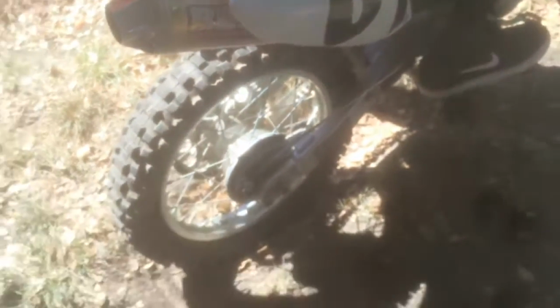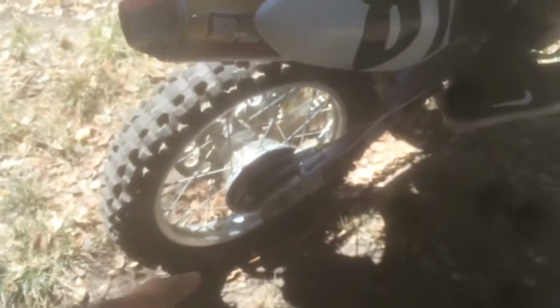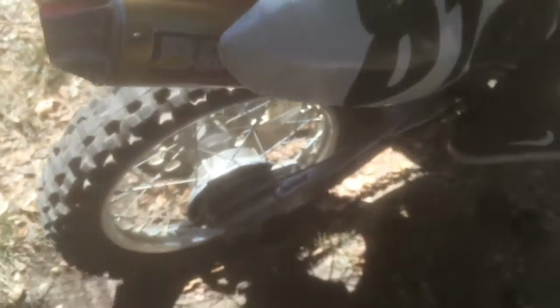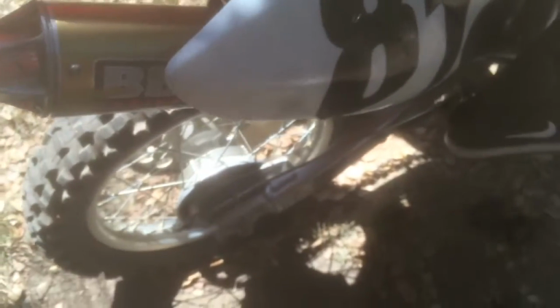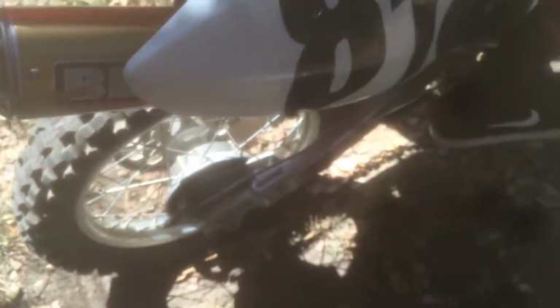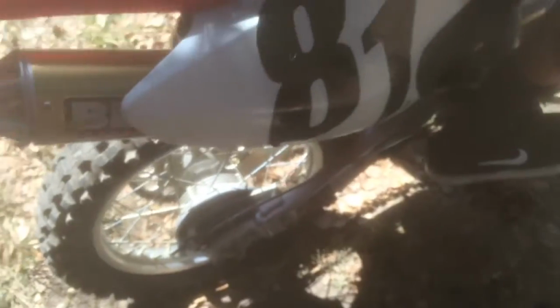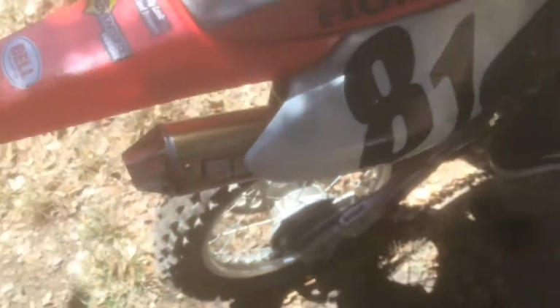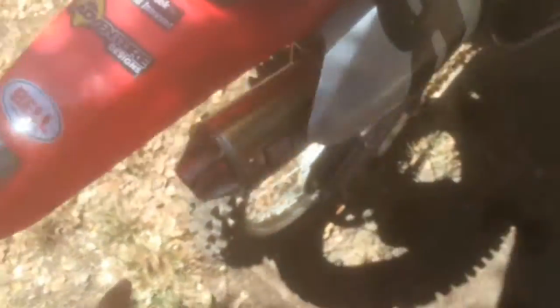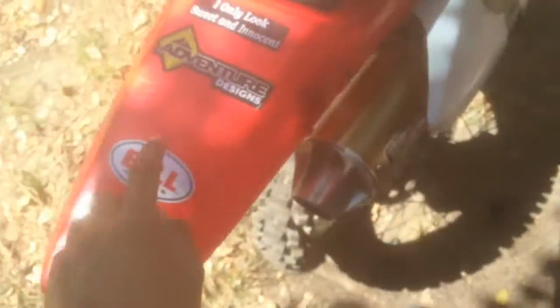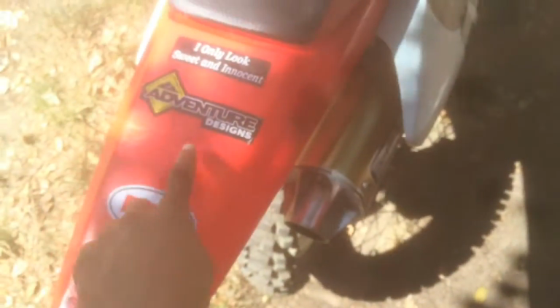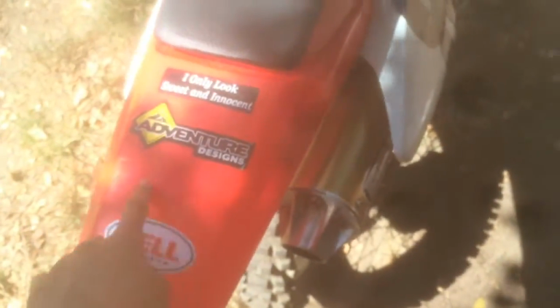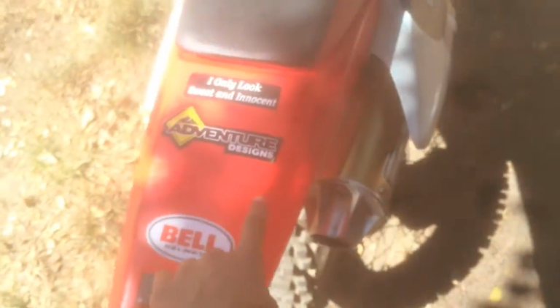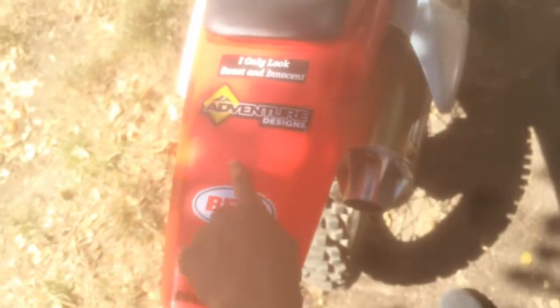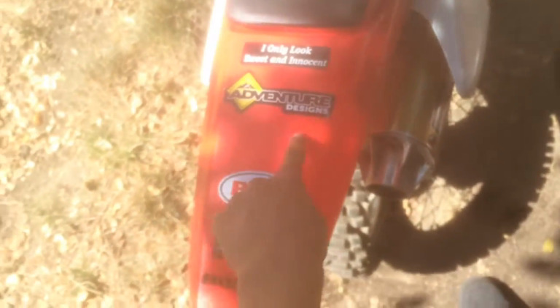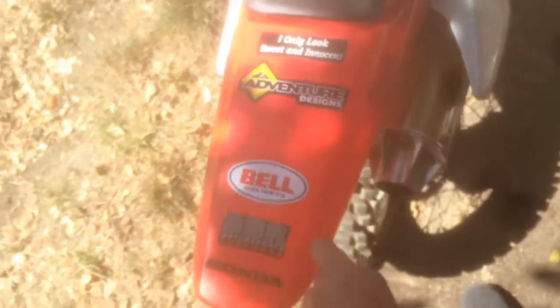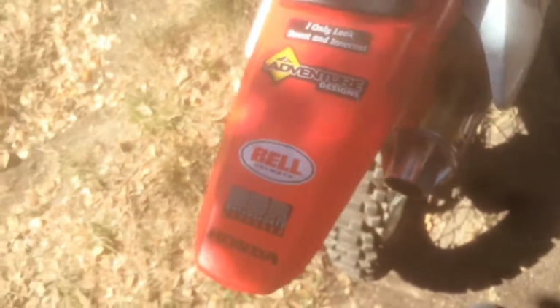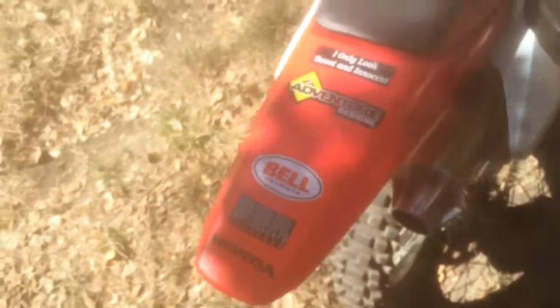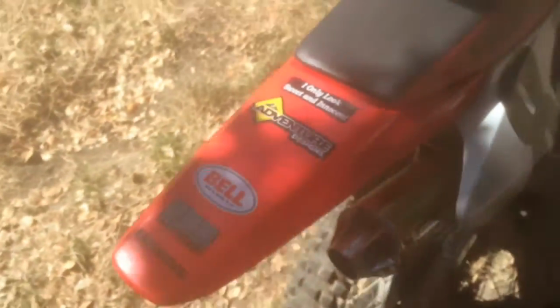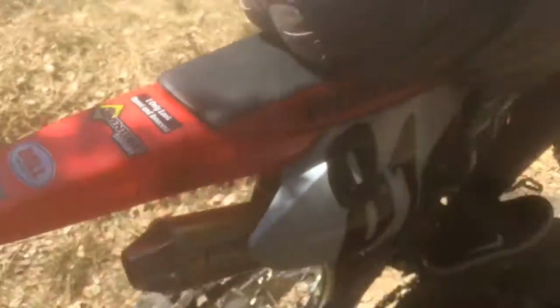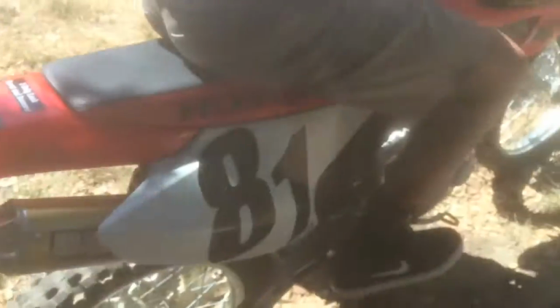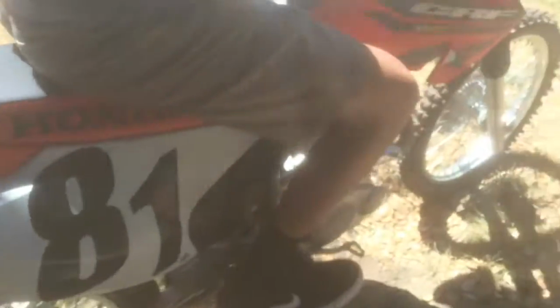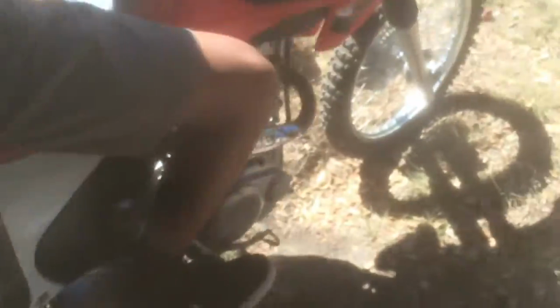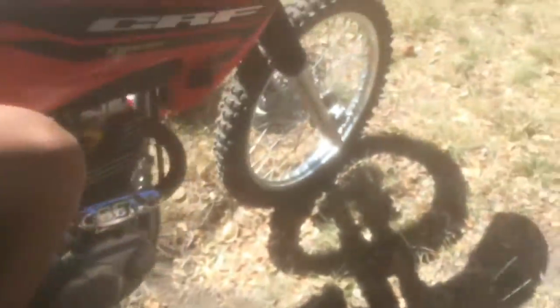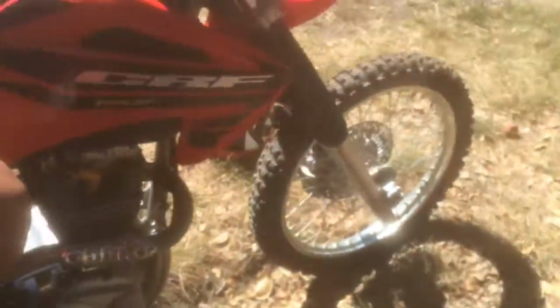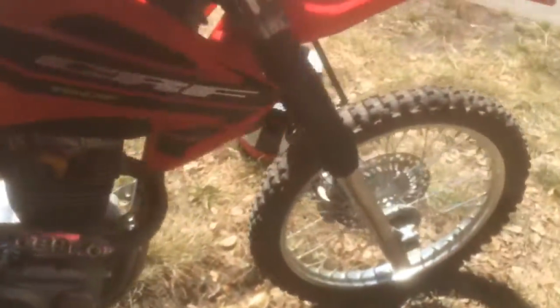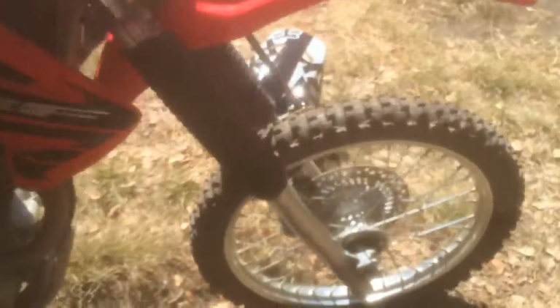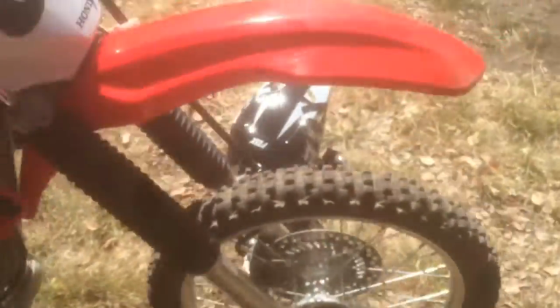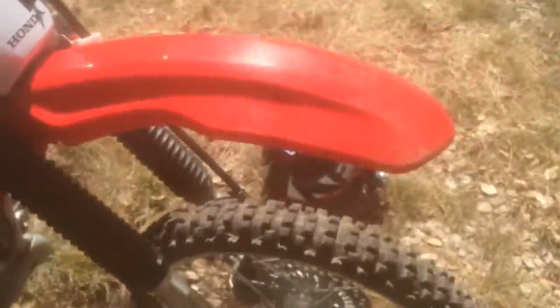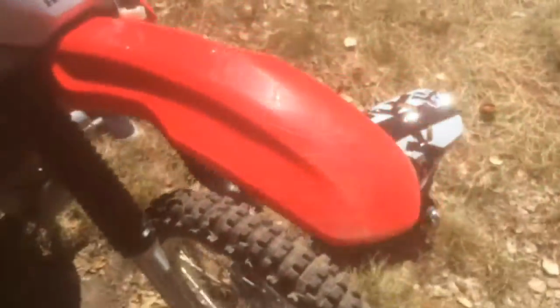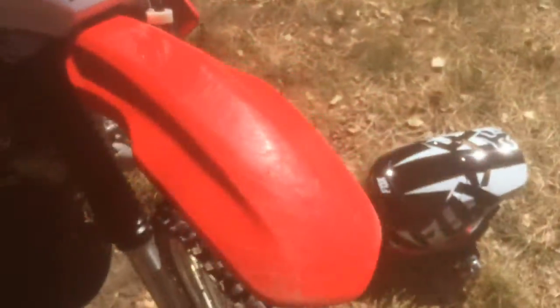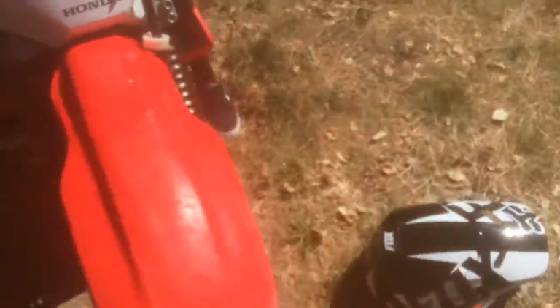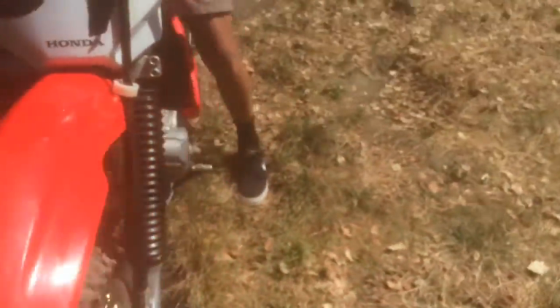Drum brake in the rear. Here's a good spot for my GoPro sticker that I'm going to slap on the back. It's got re-jetted carbs and a uni-filter.